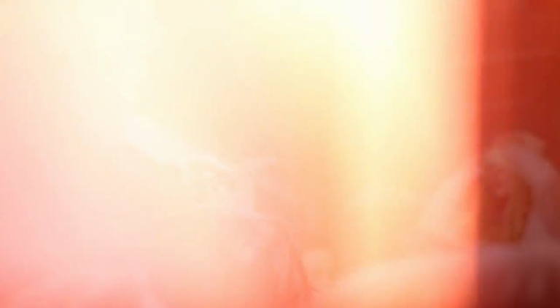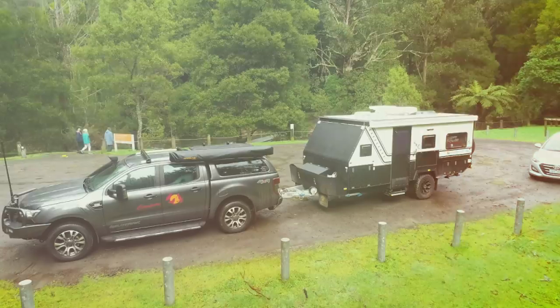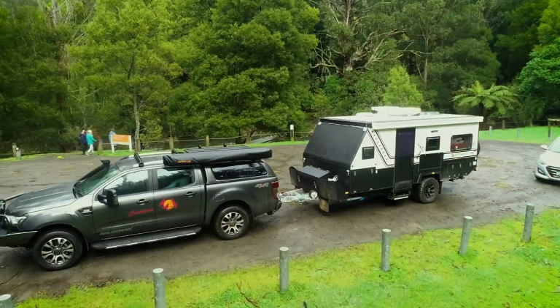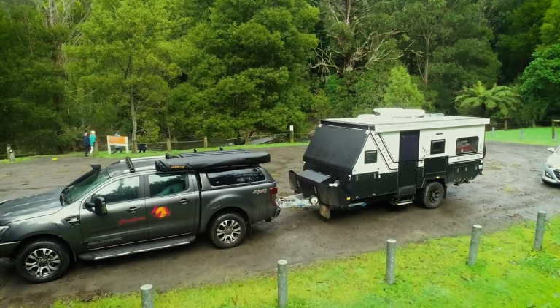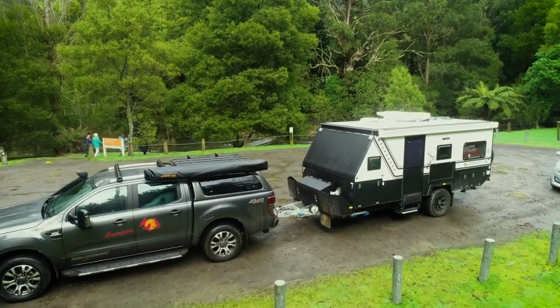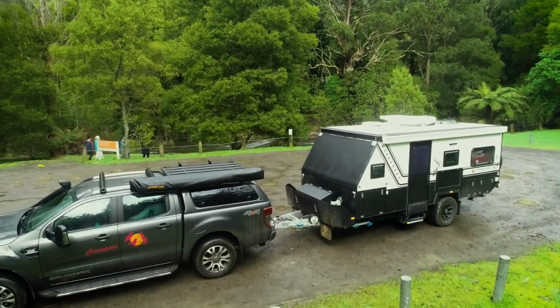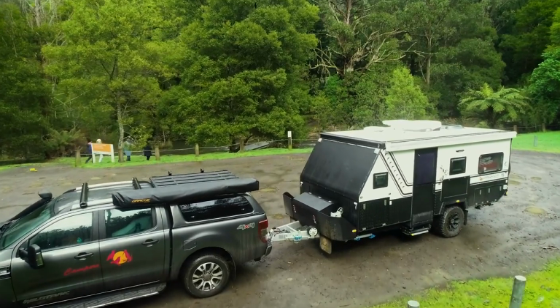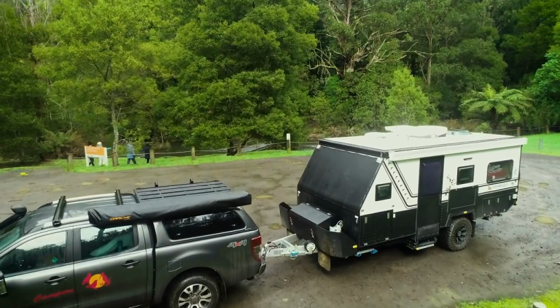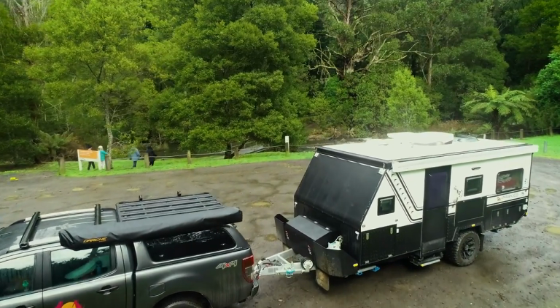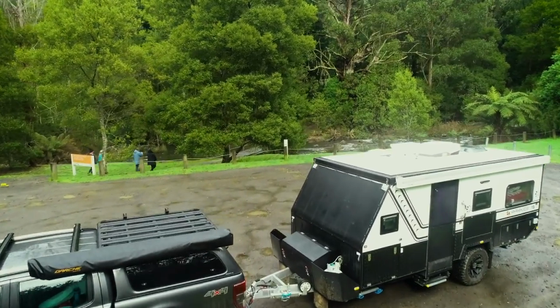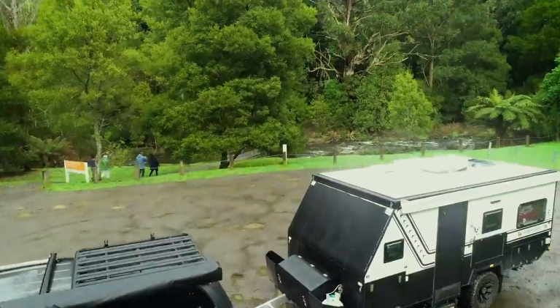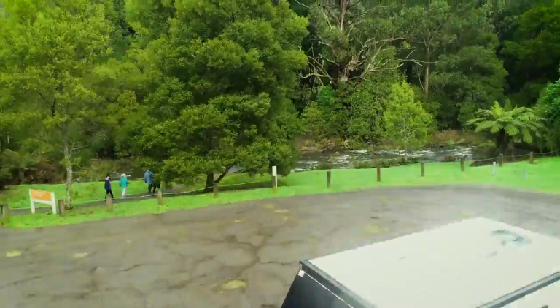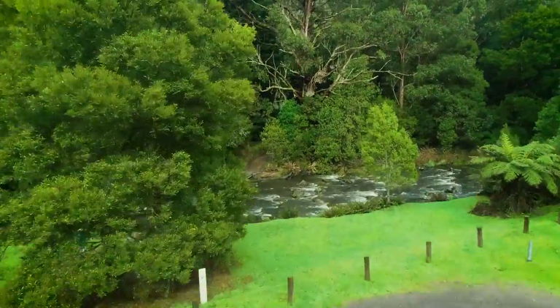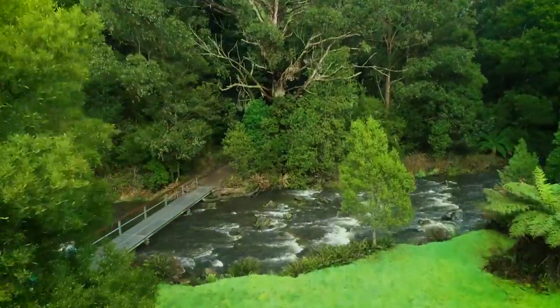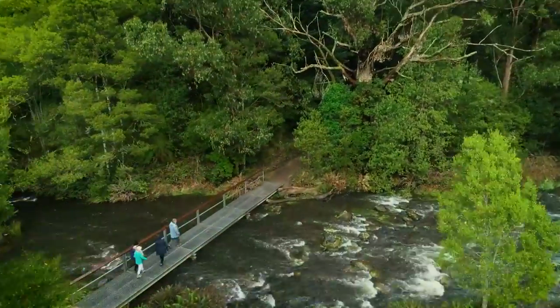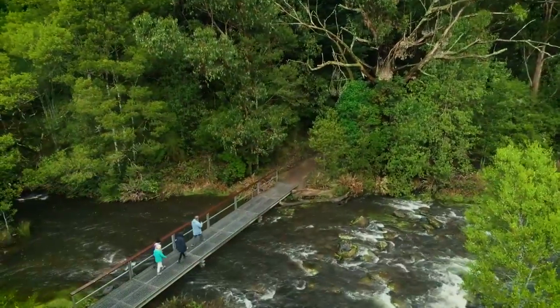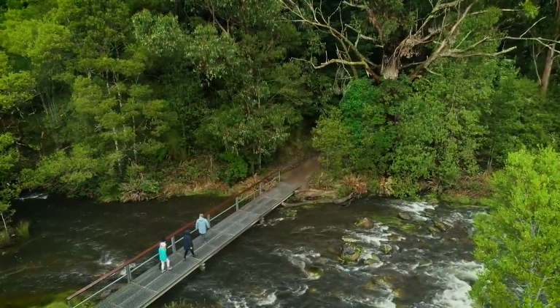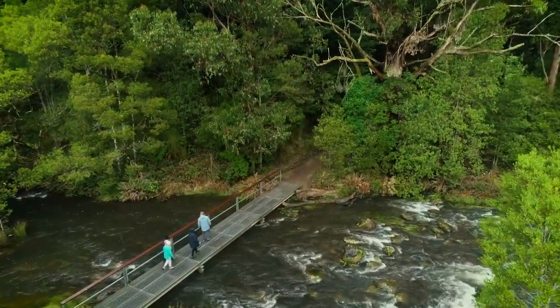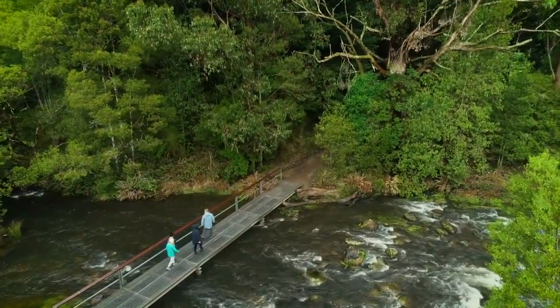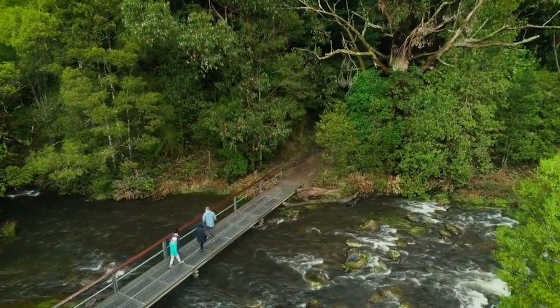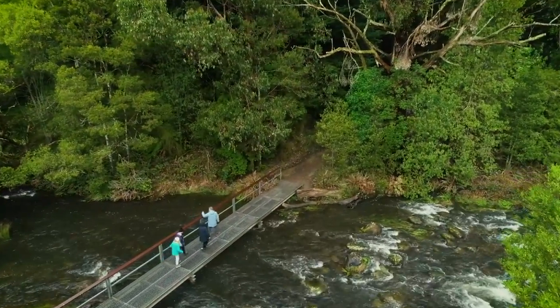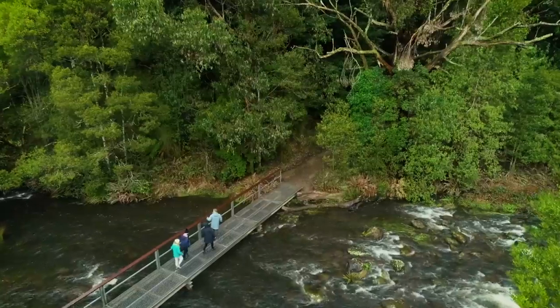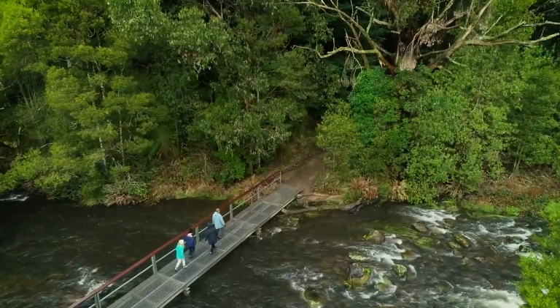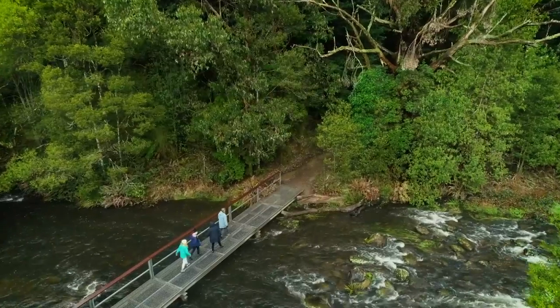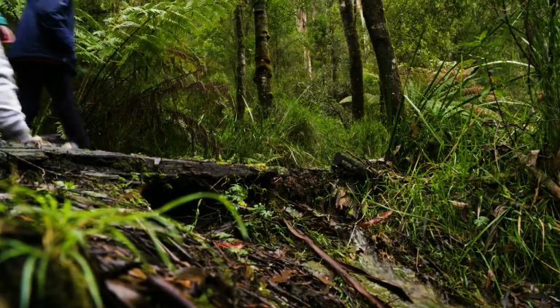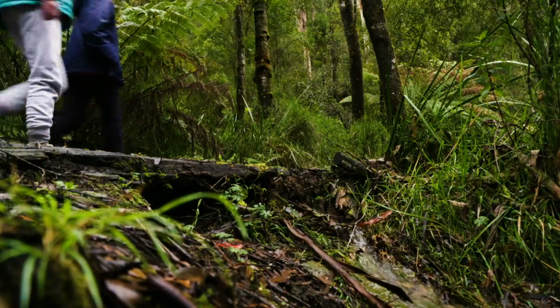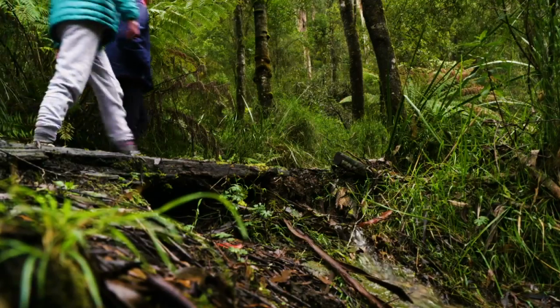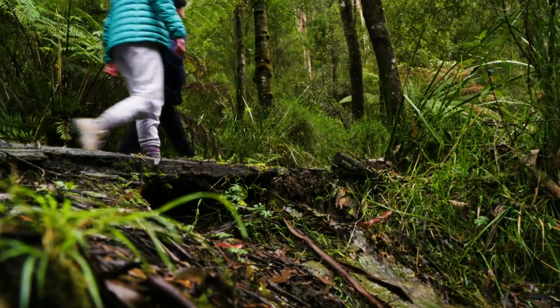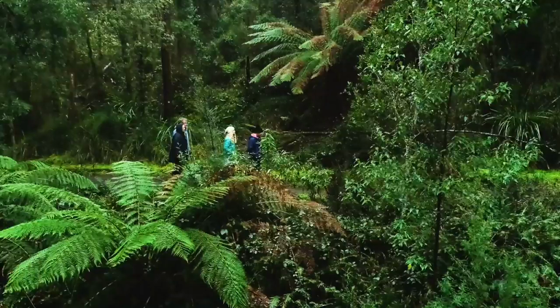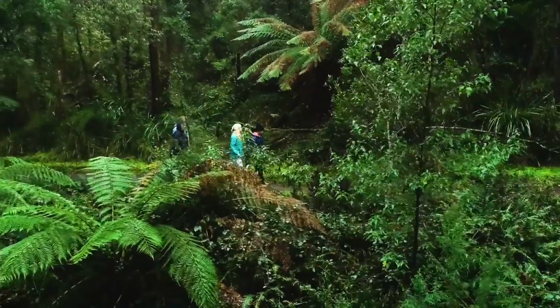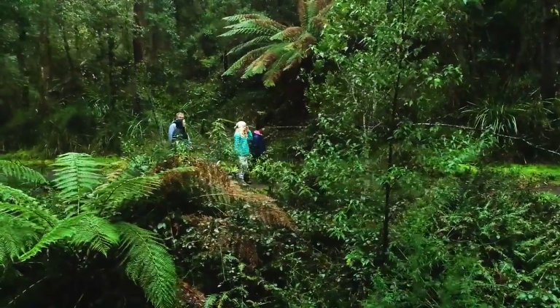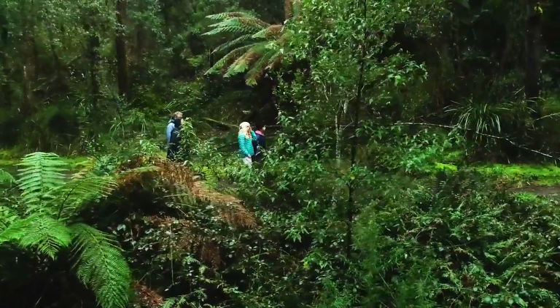So today we're going to have a bit of a hike up to Stevenson Falls in the Otway Ranges National Park. One of the things I really enjoy is taking my family out of the city. It gives my daughter and her friends the opportunity to get out and really enjoy the outdoors.